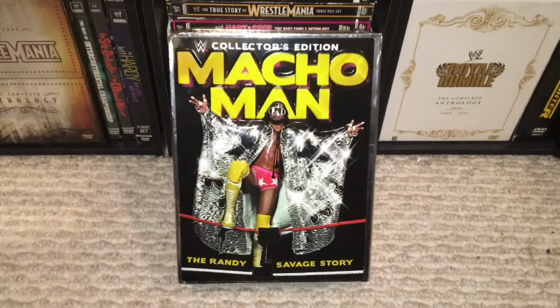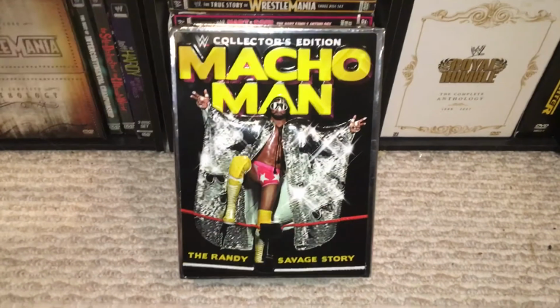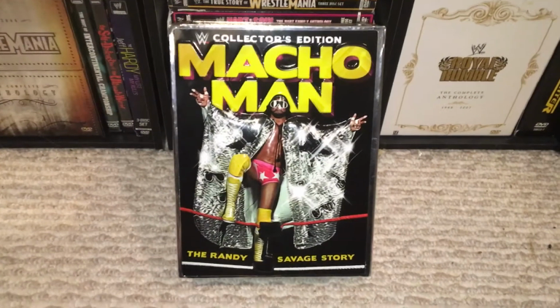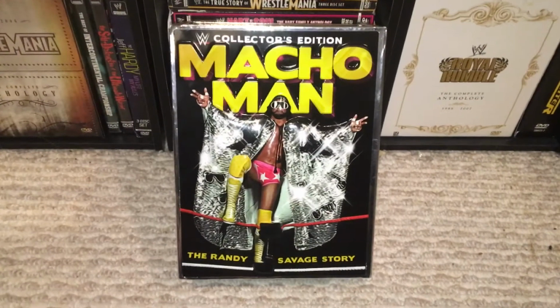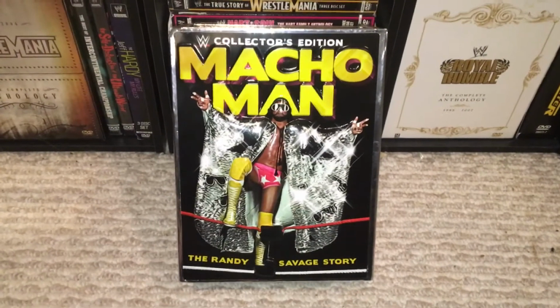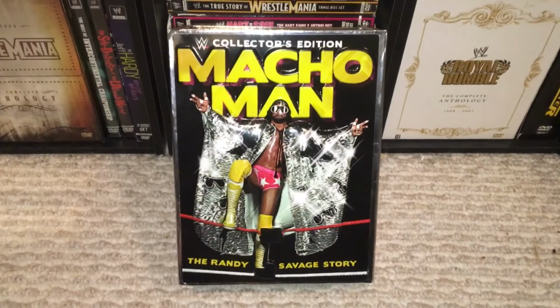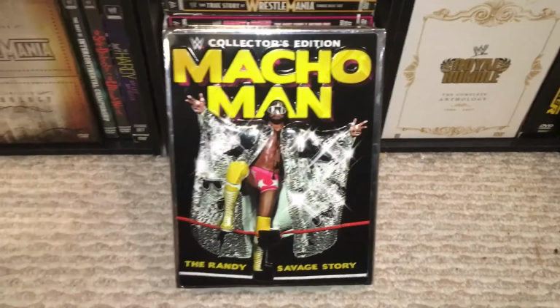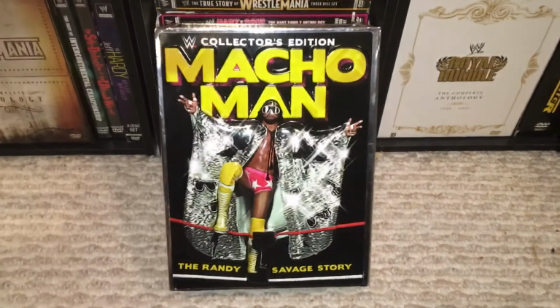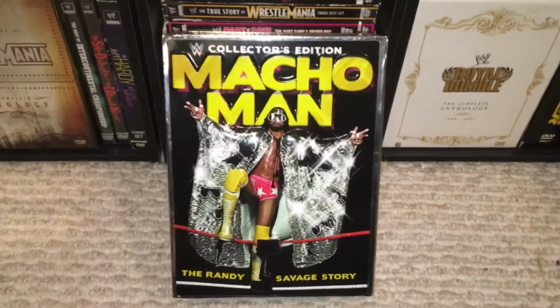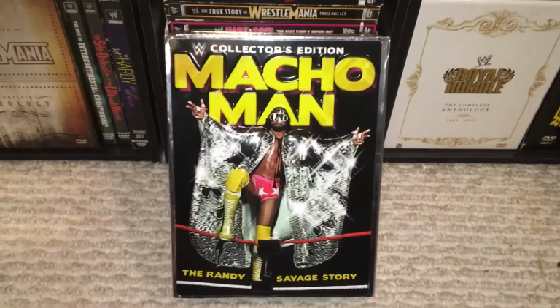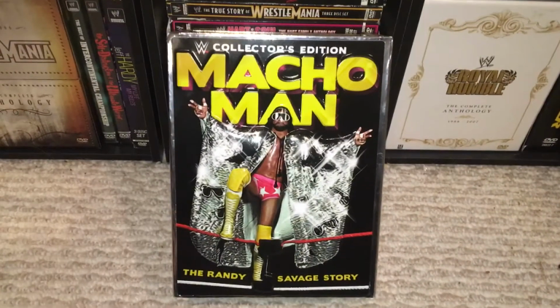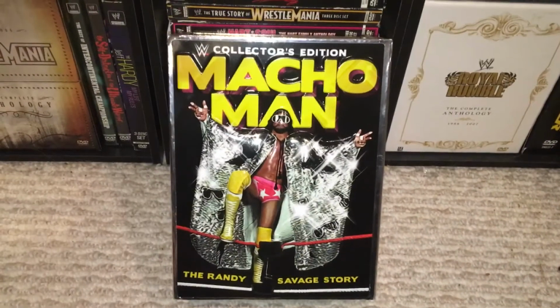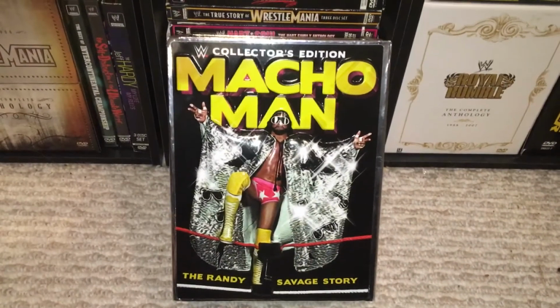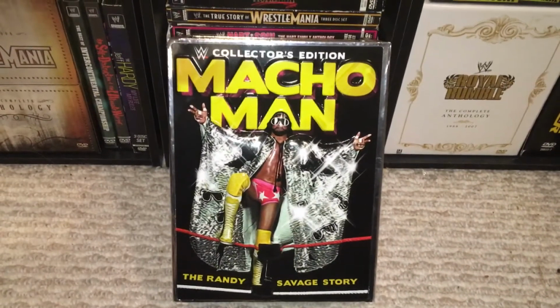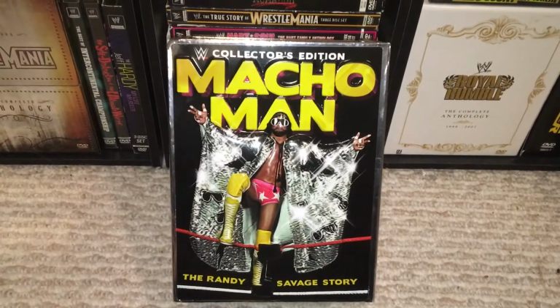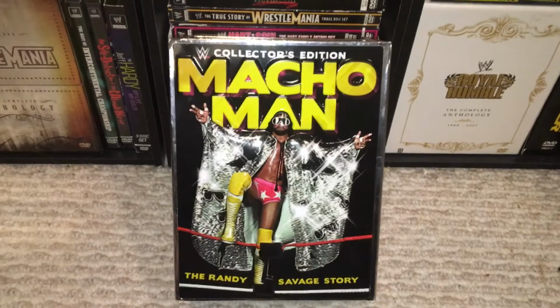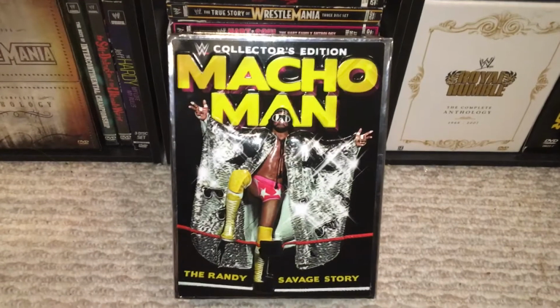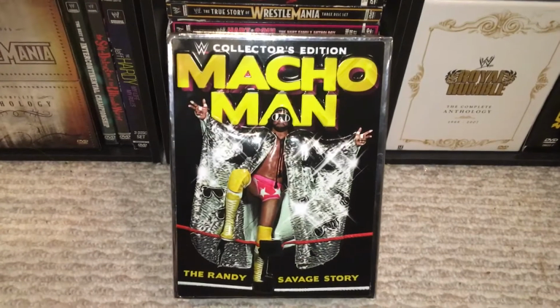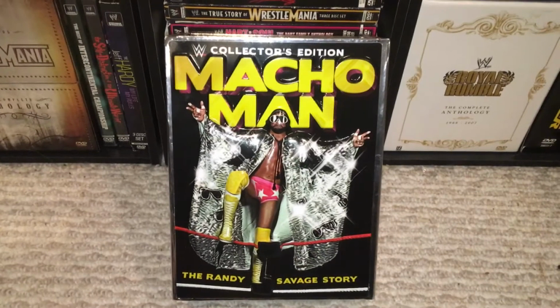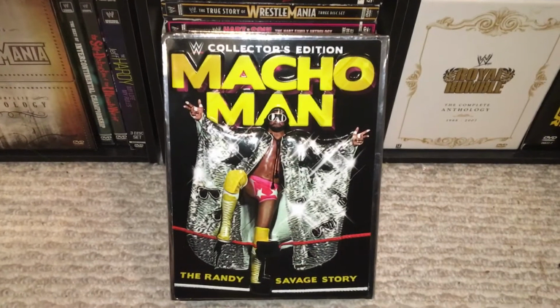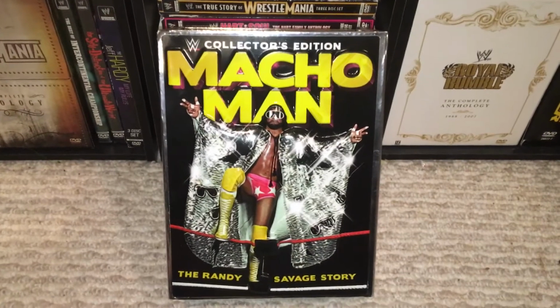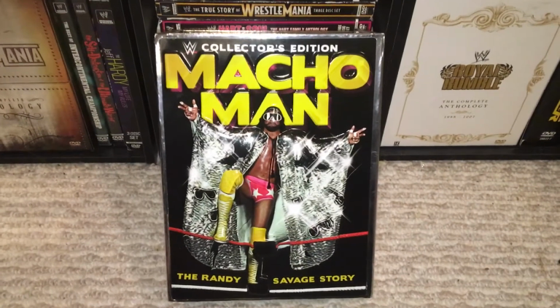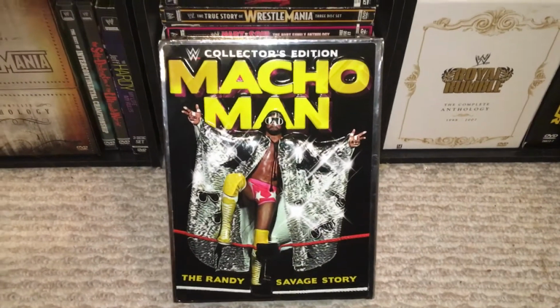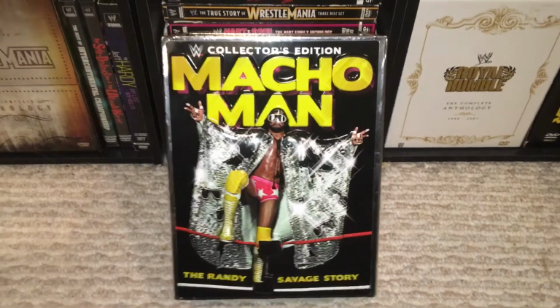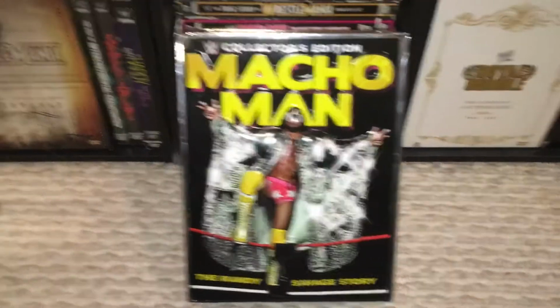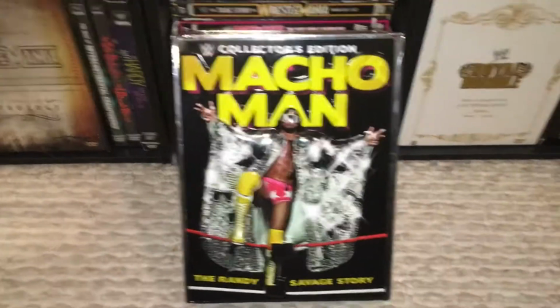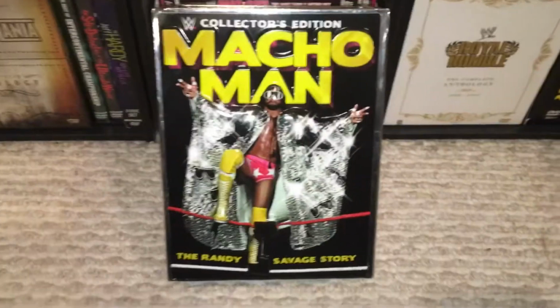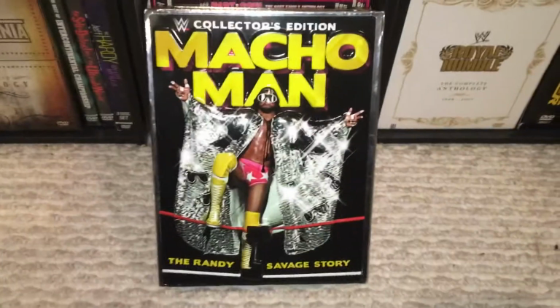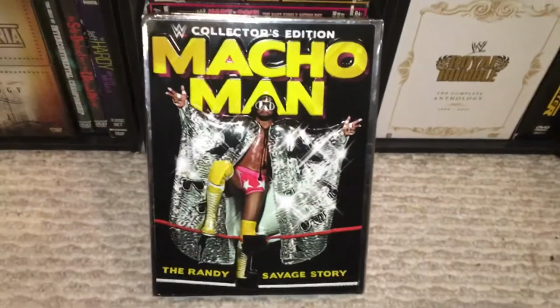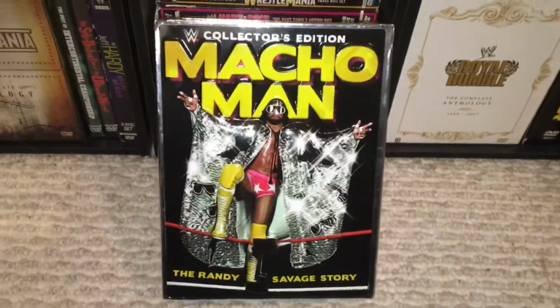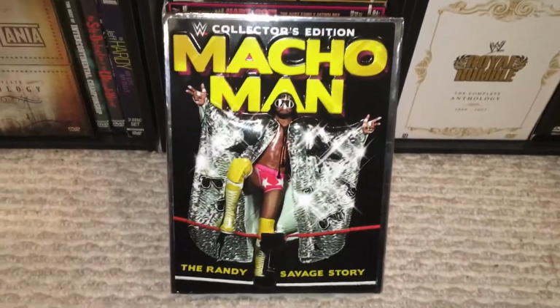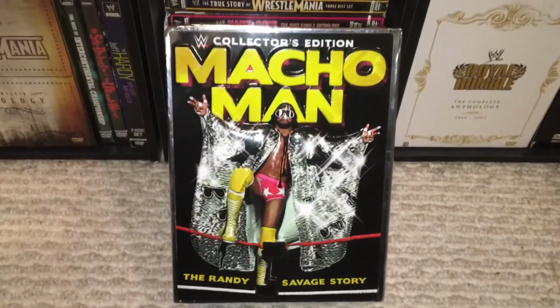Alright, what's up you guys? I'm here with the Macho Man Randy Savage Collector's Edition Box Set, and I just got this over the weekend recently.